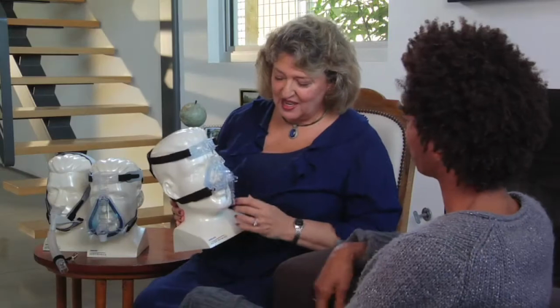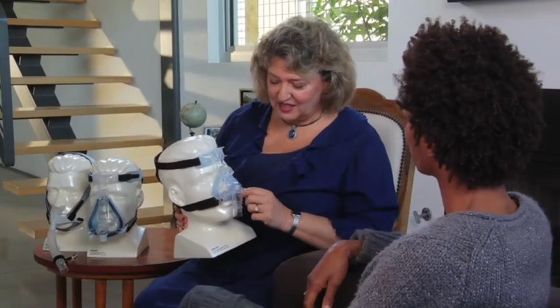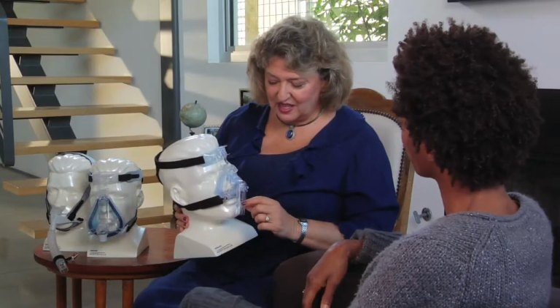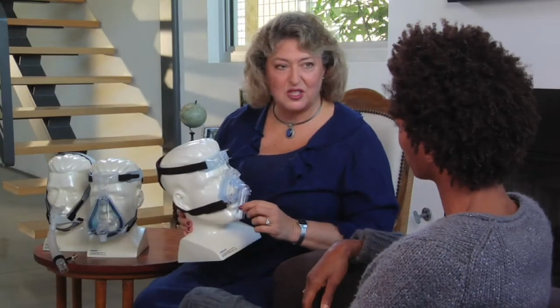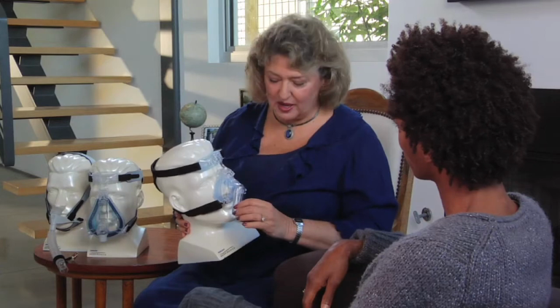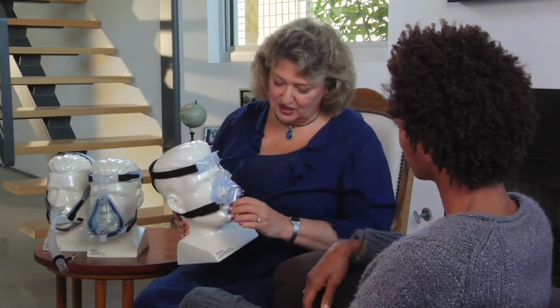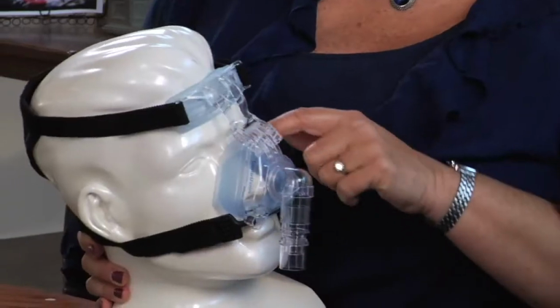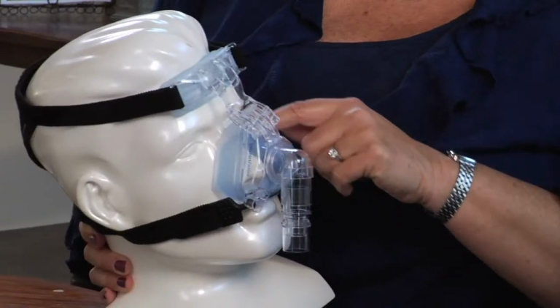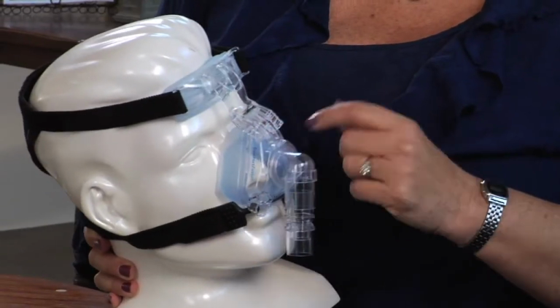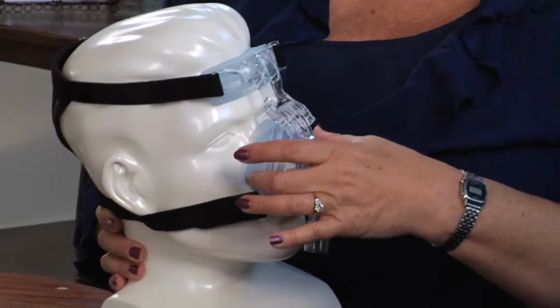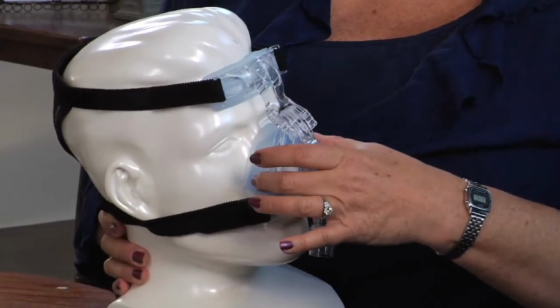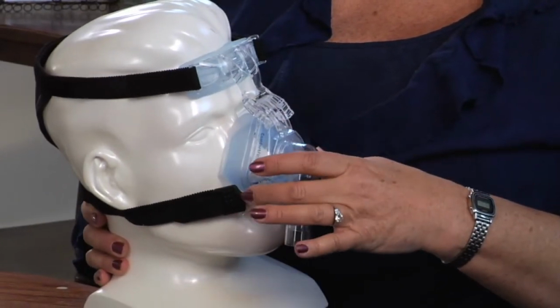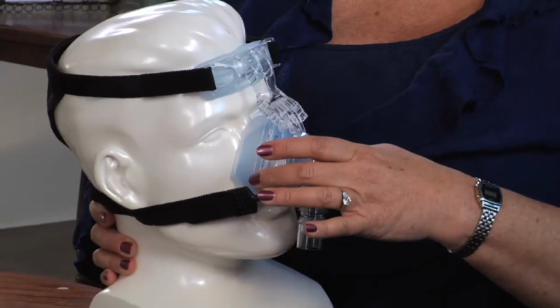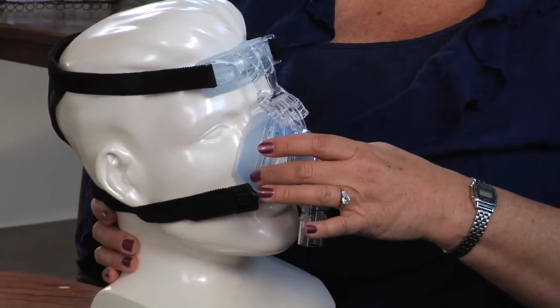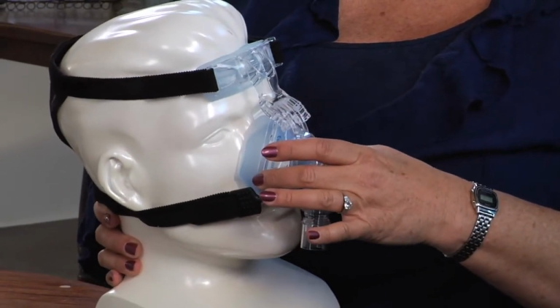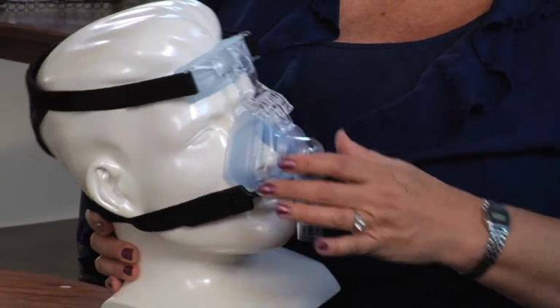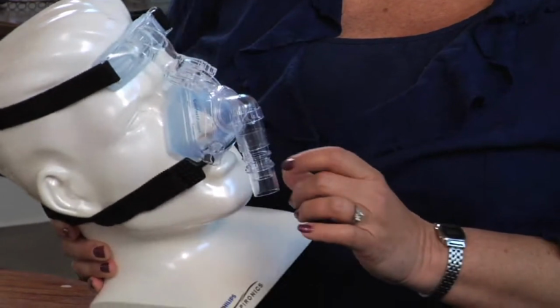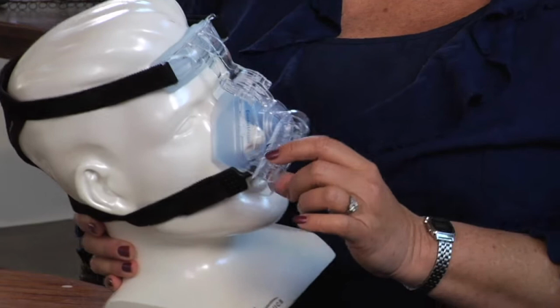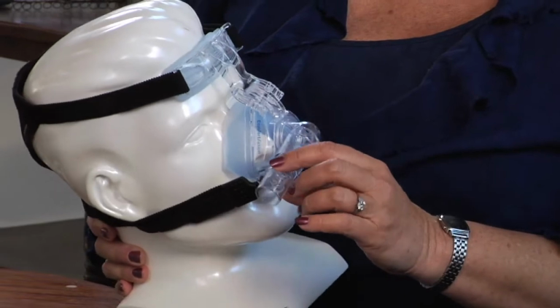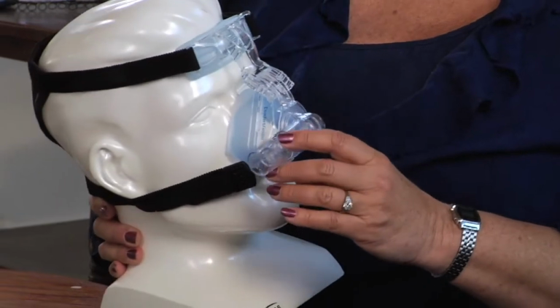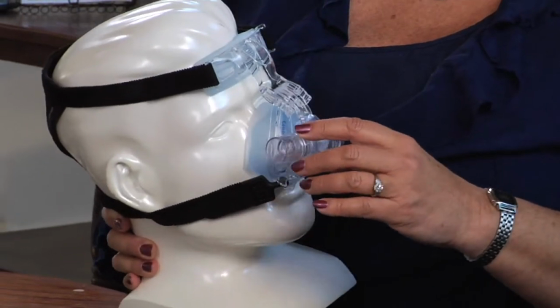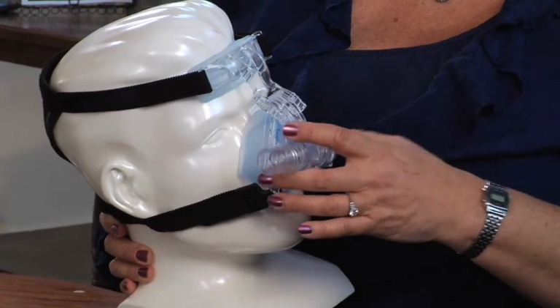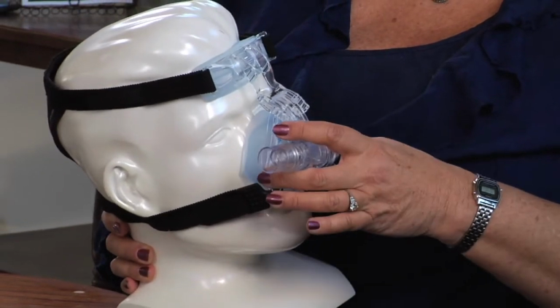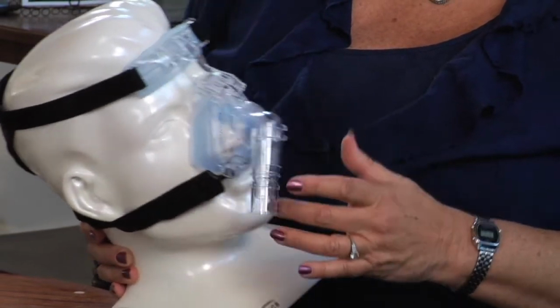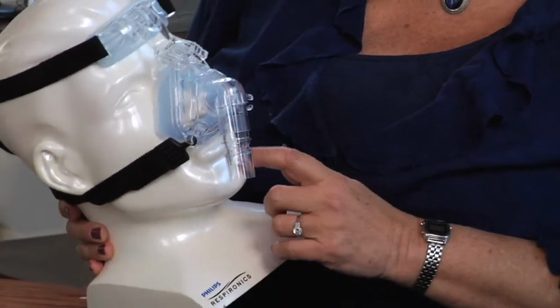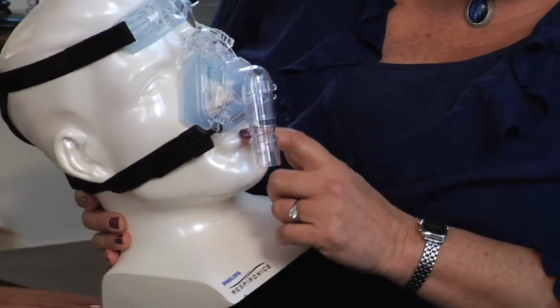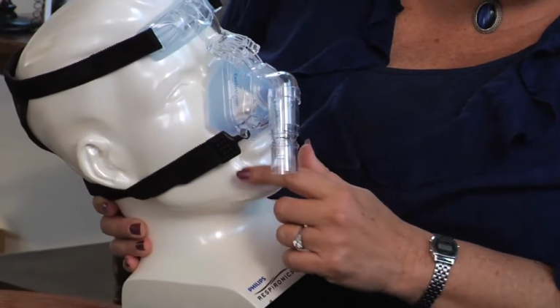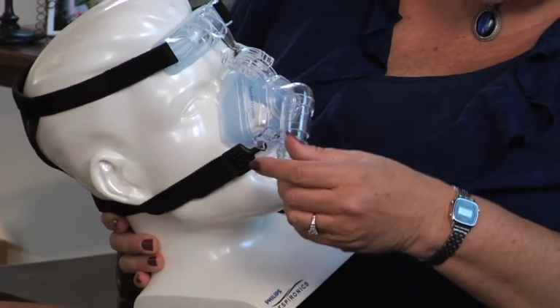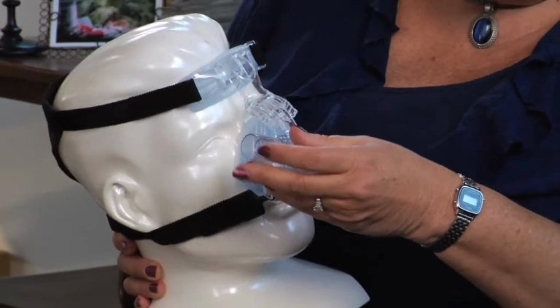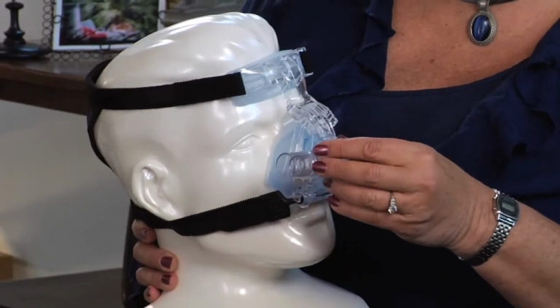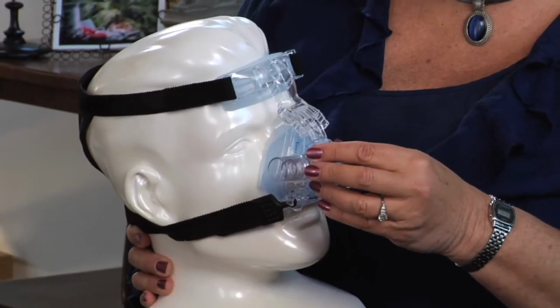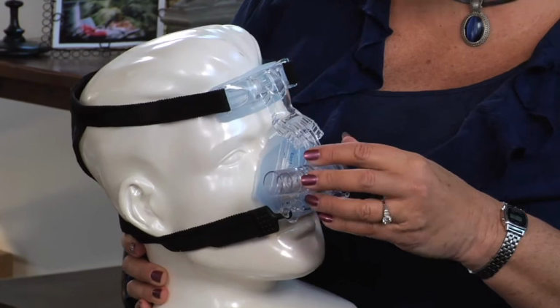And this is a nasal mask. It's a triangular mask that goes around your nose. This is for a person who breathes through their nose. As you can see, the mouth is open to room air.